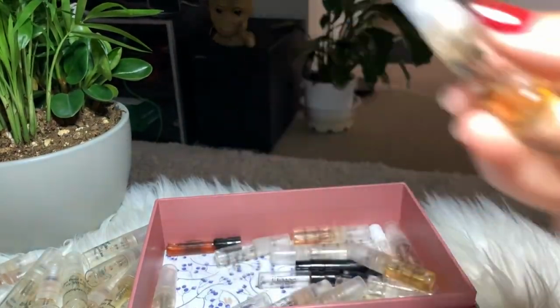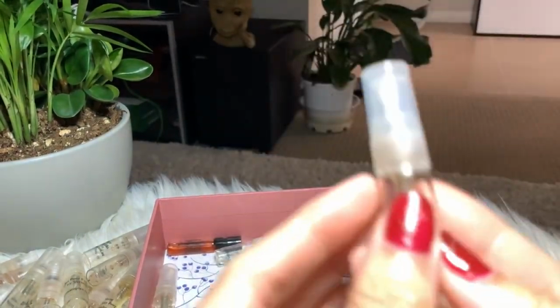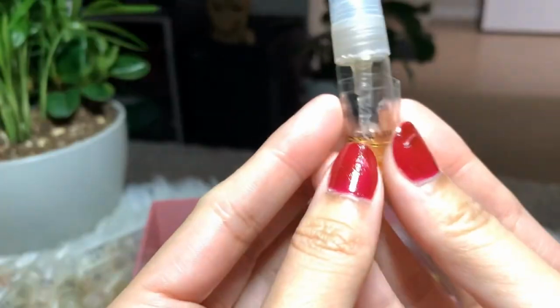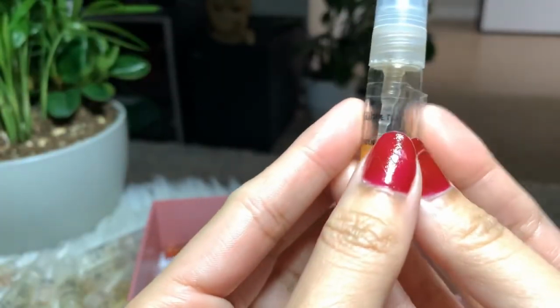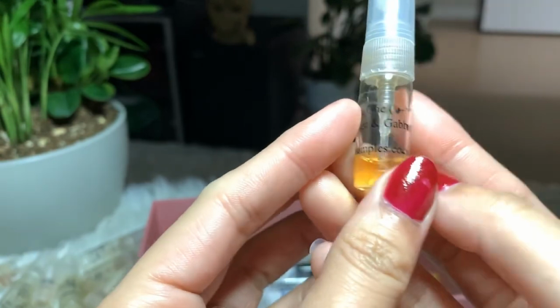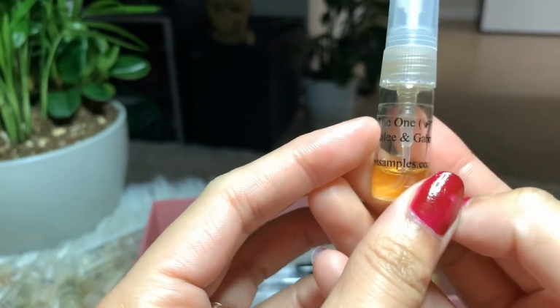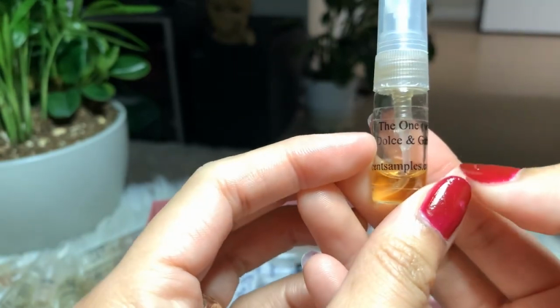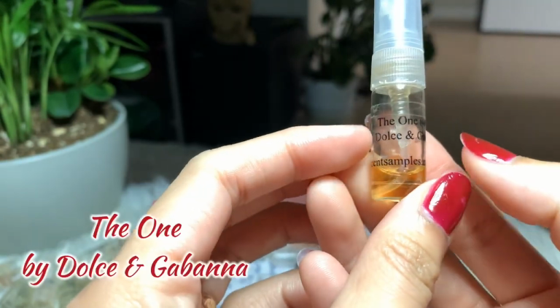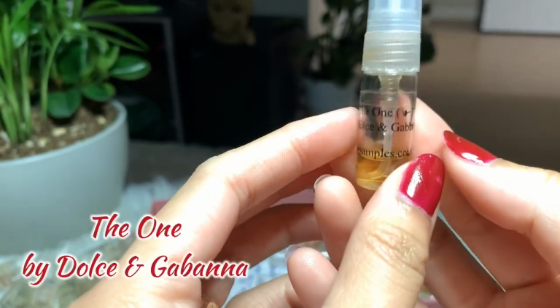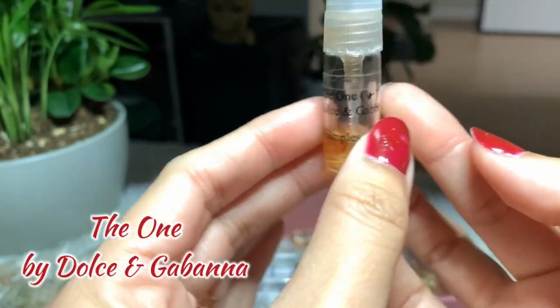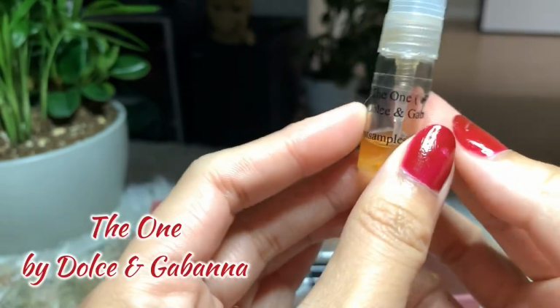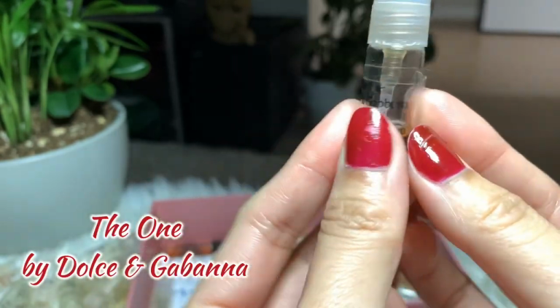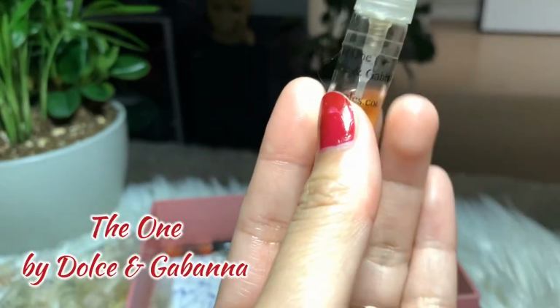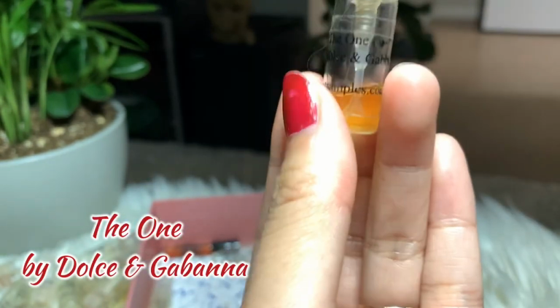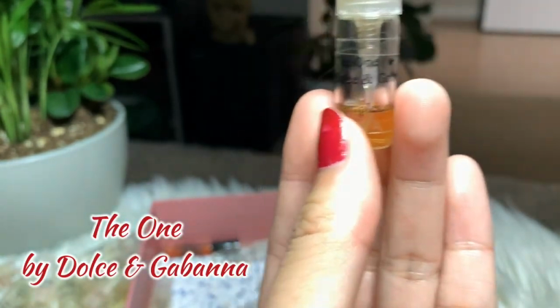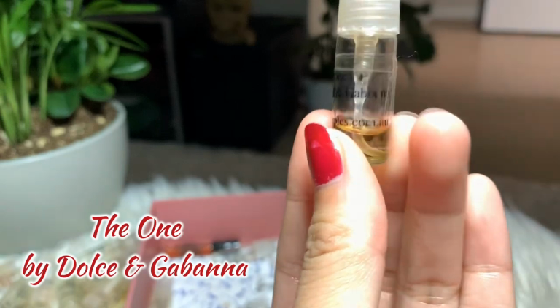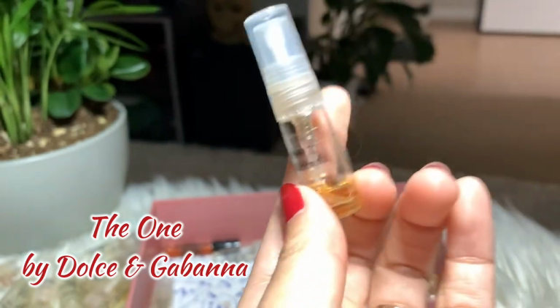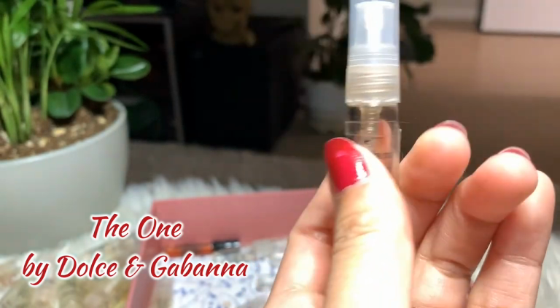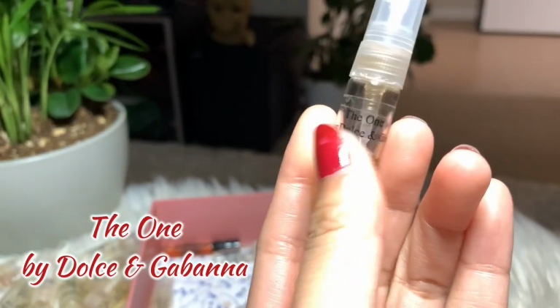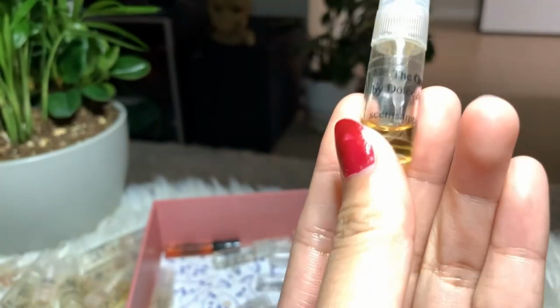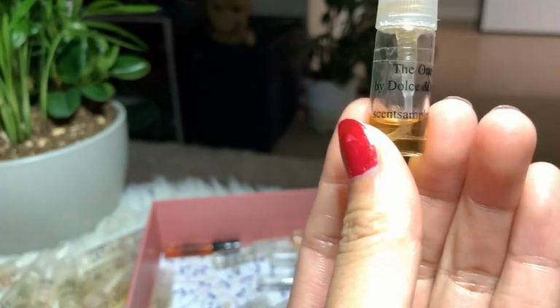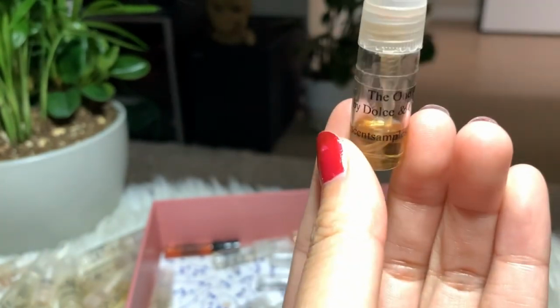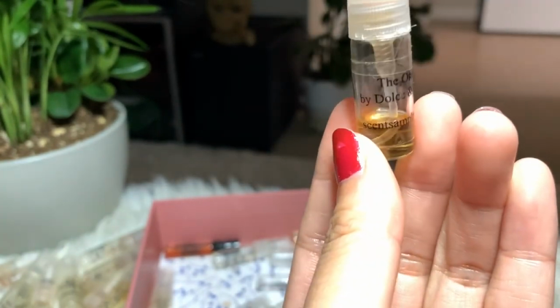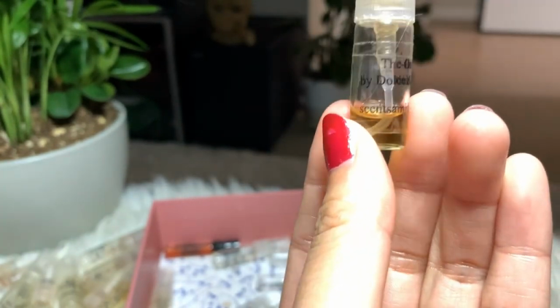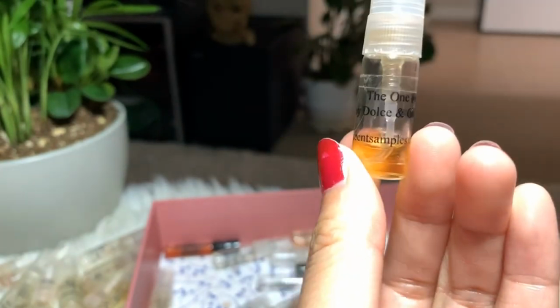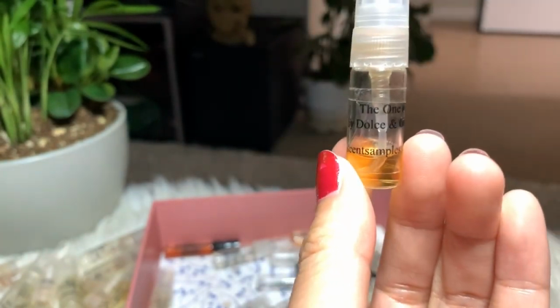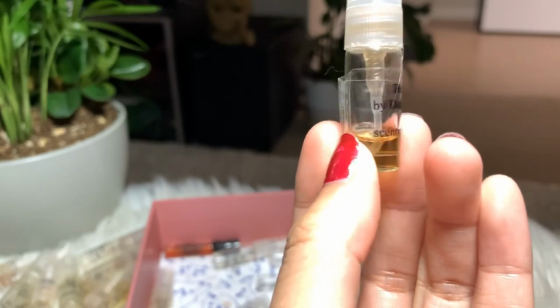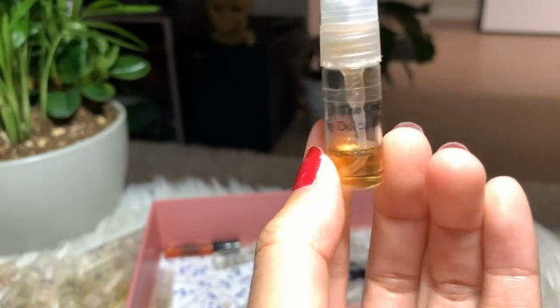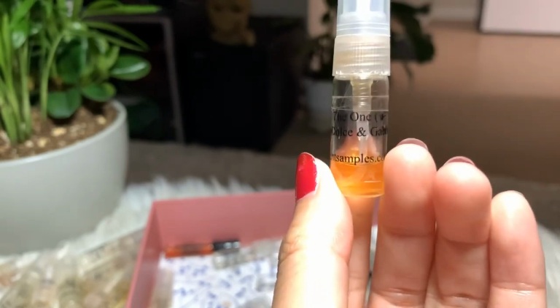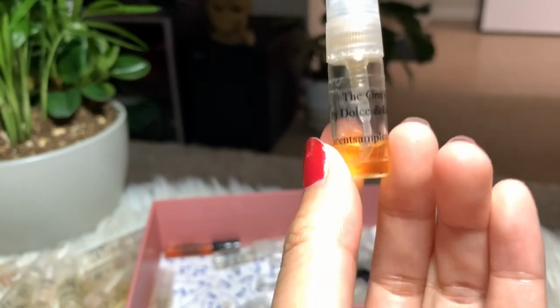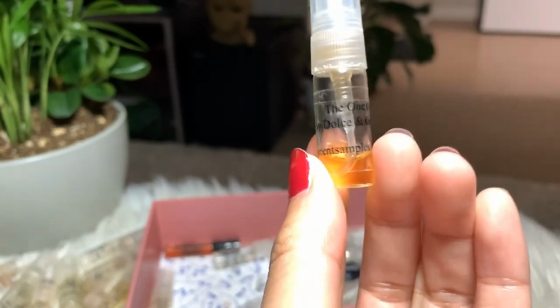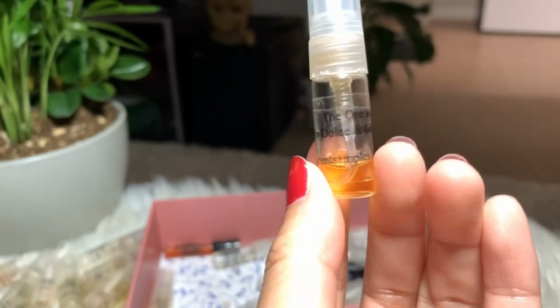Next I have The One by Dolce & Gabbana — I love this perfume. I almost finished it and stopped using it for a while, but I want to use it again and finish it. I'm looking forward to buying a bottle.